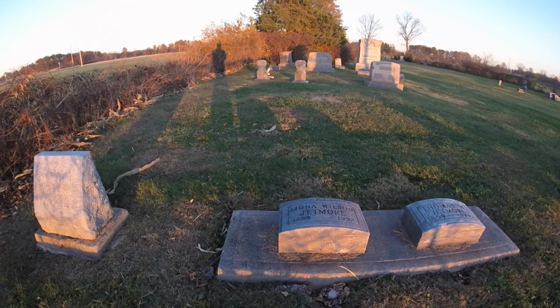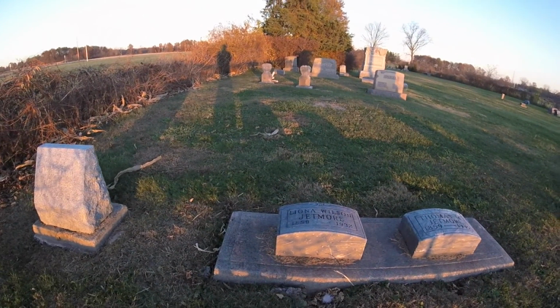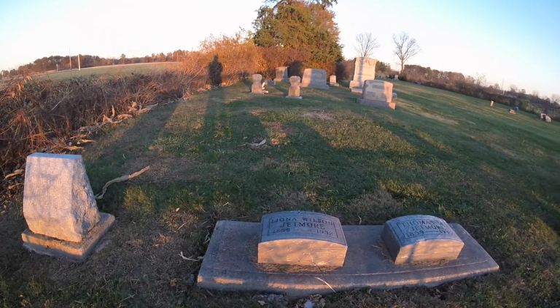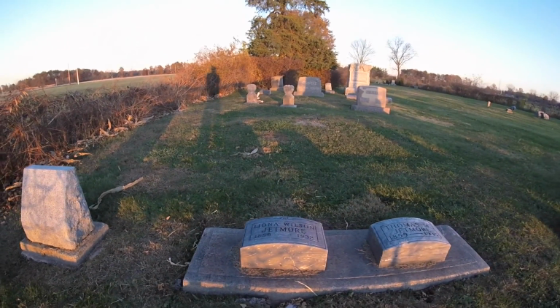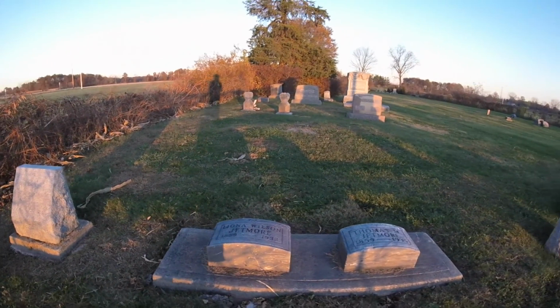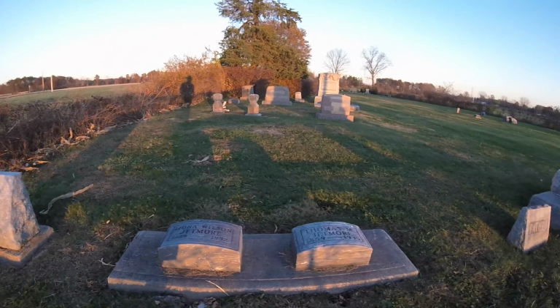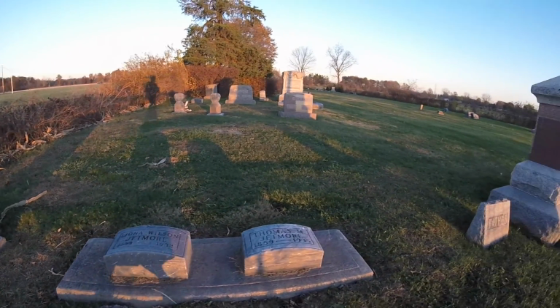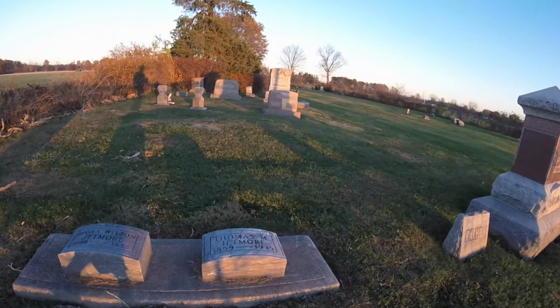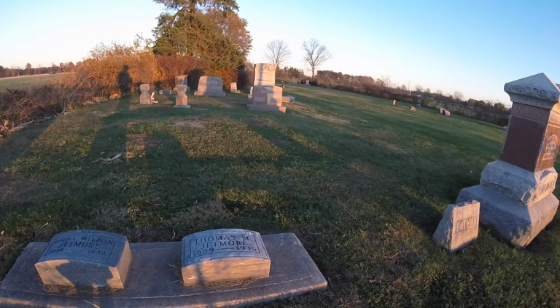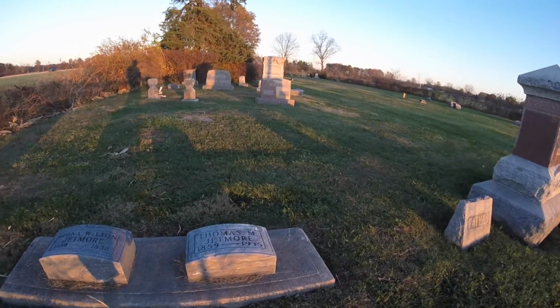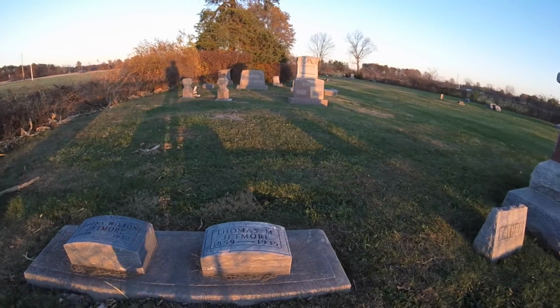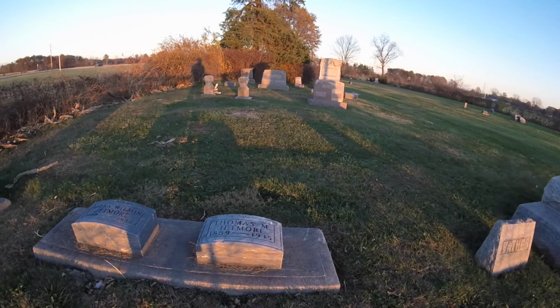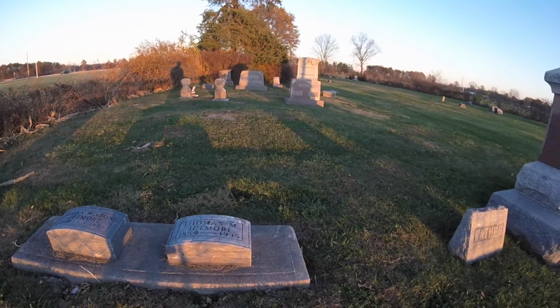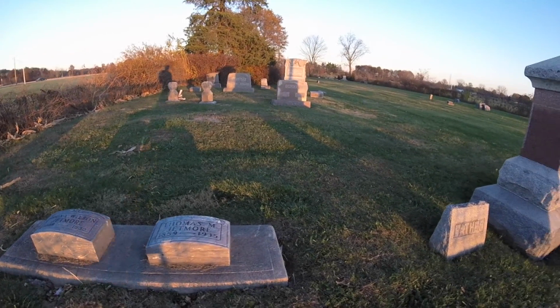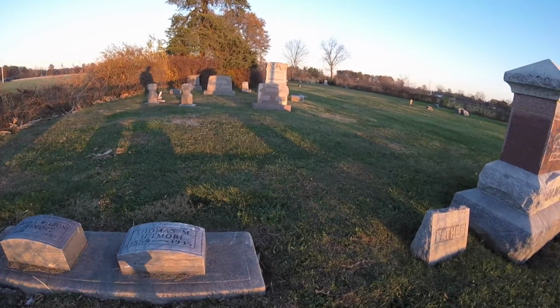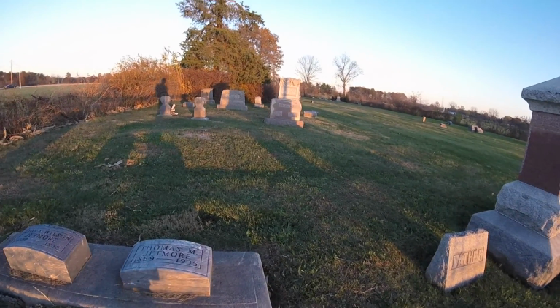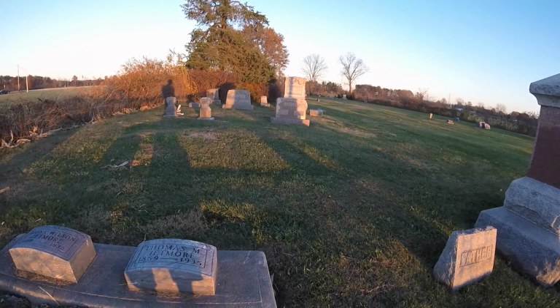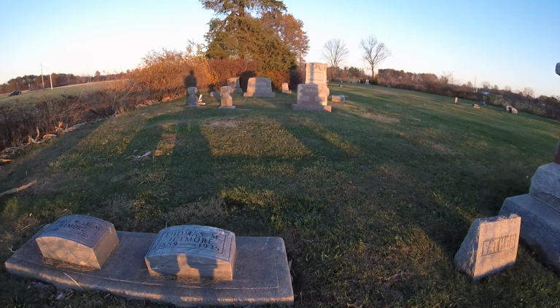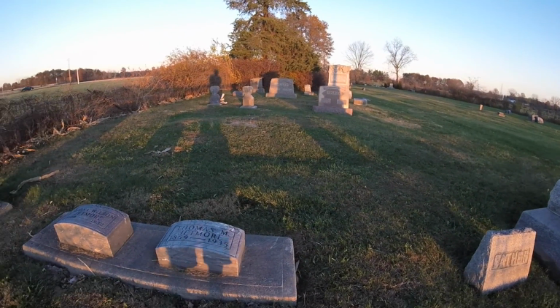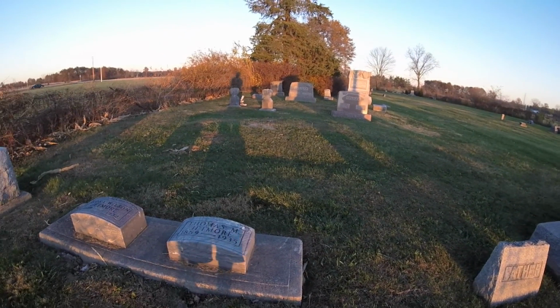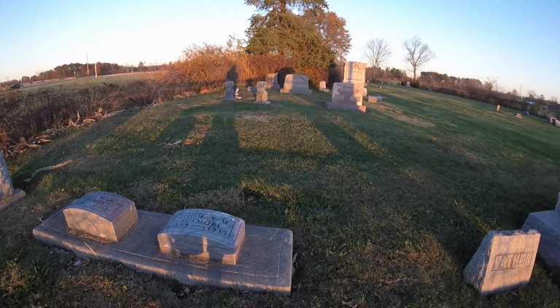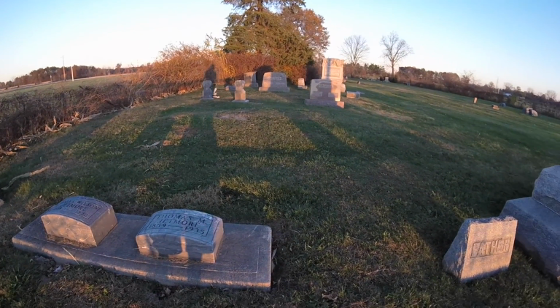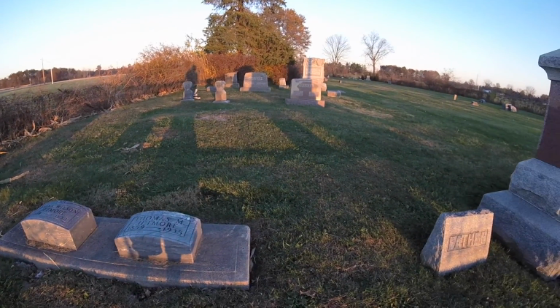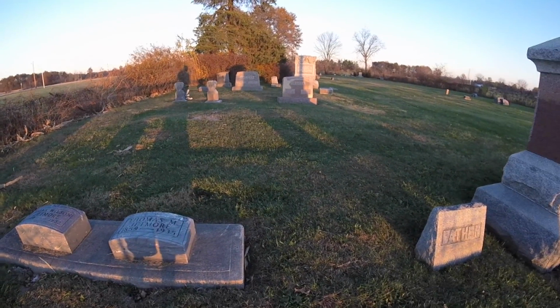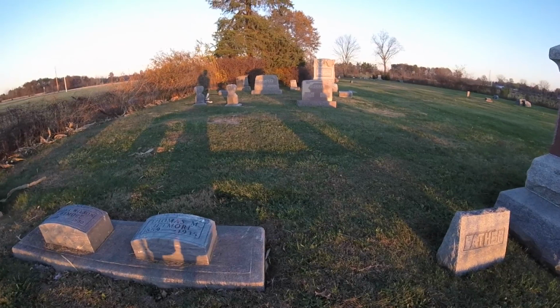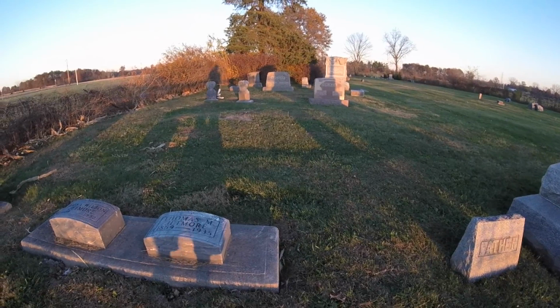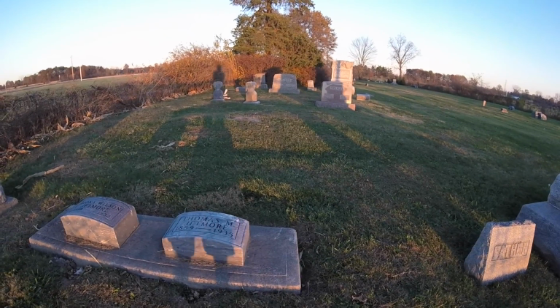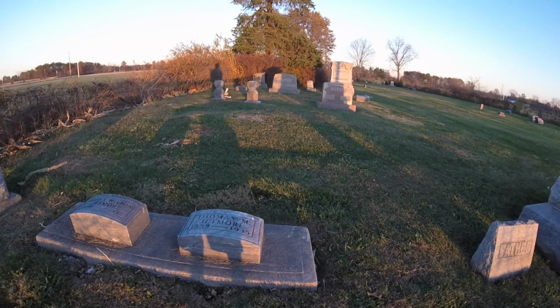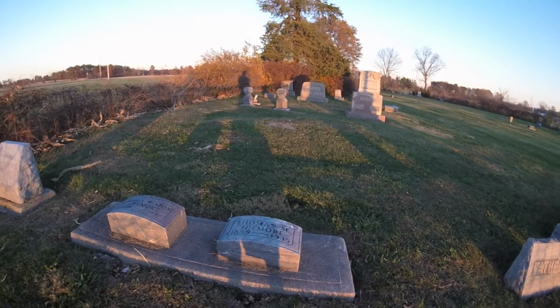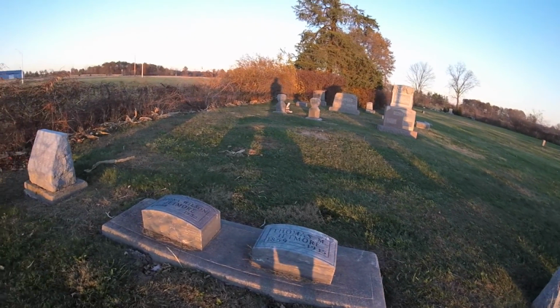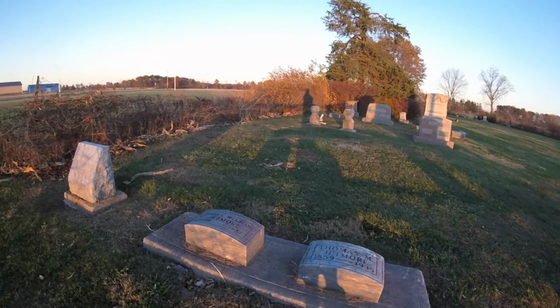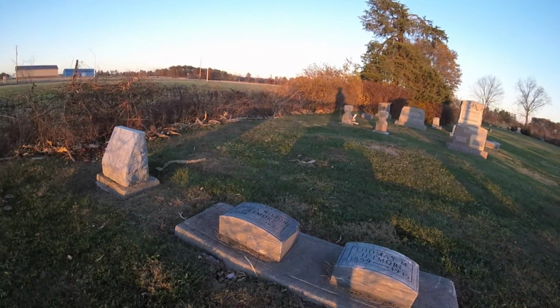Here are a few newer ones. As you can see, they were born in the 1800s, right before the Civil War, and died in the 1930s.